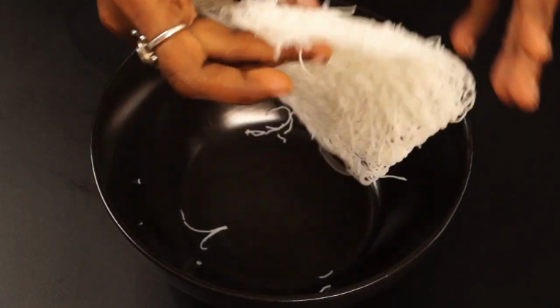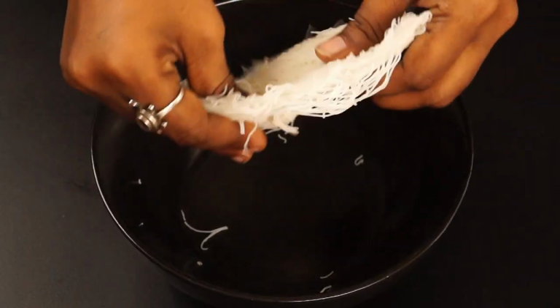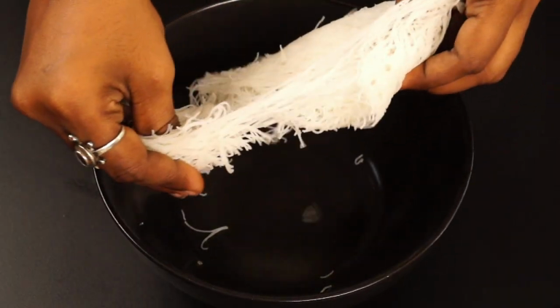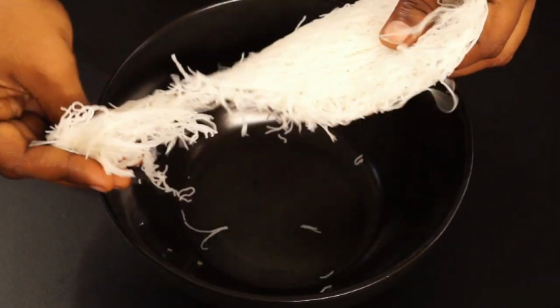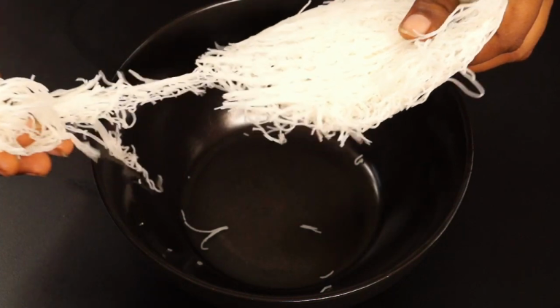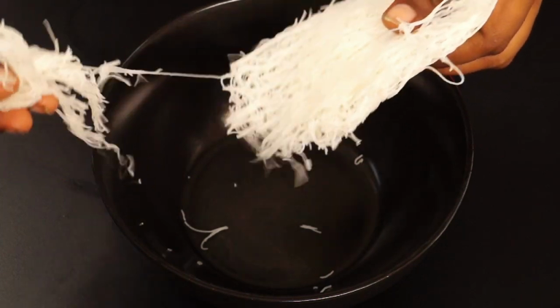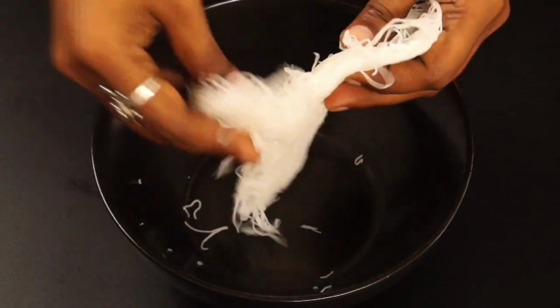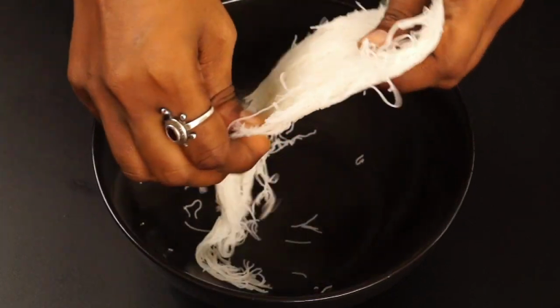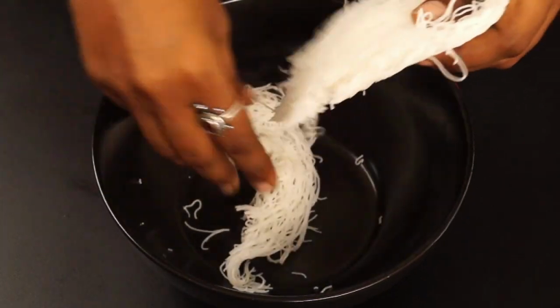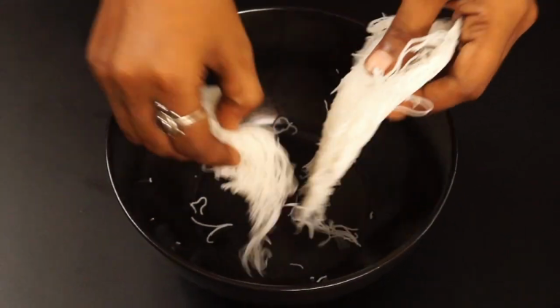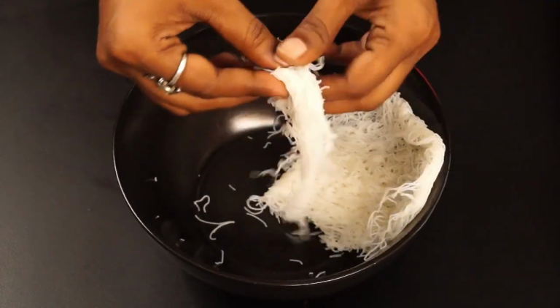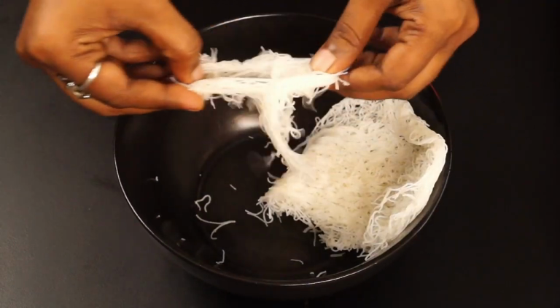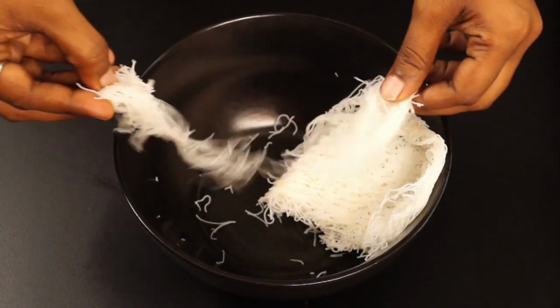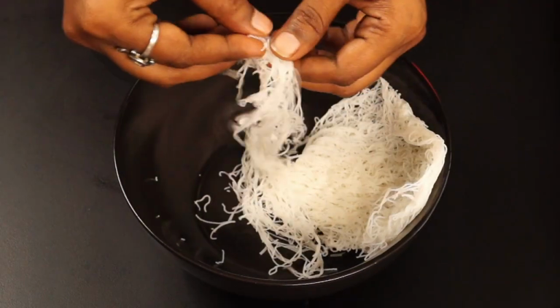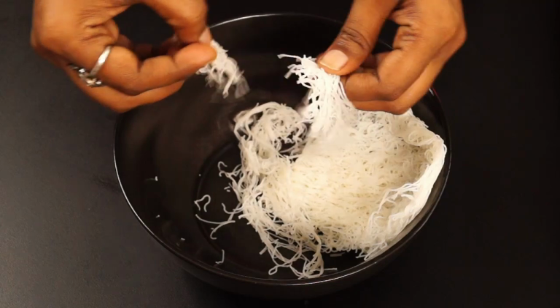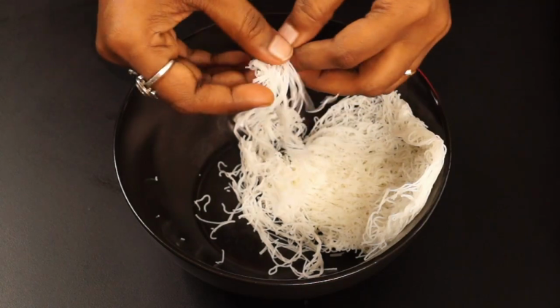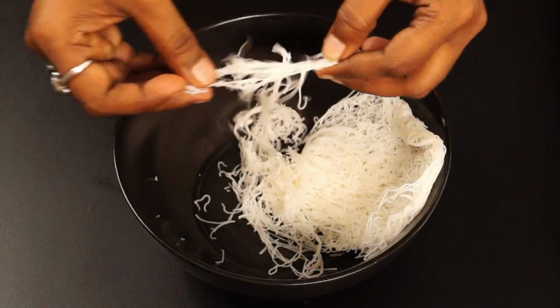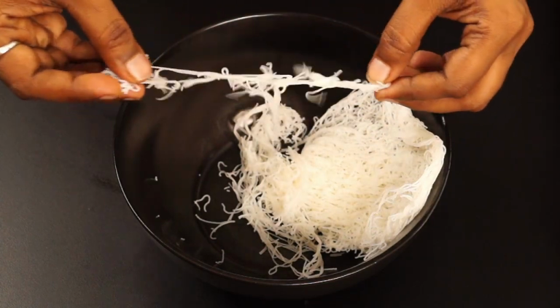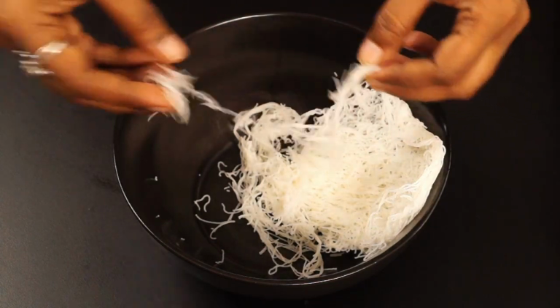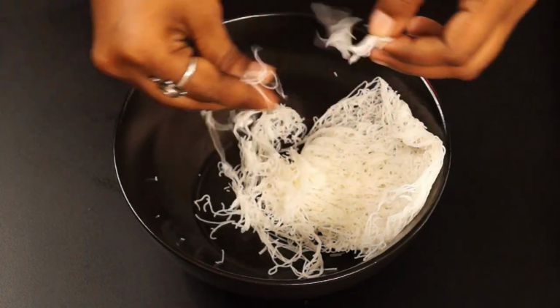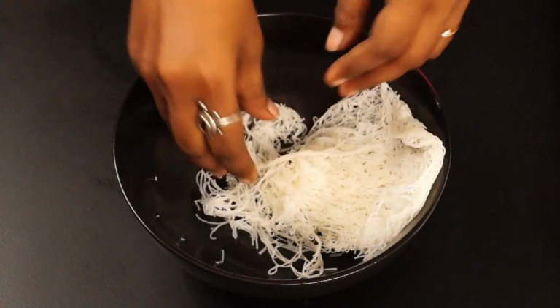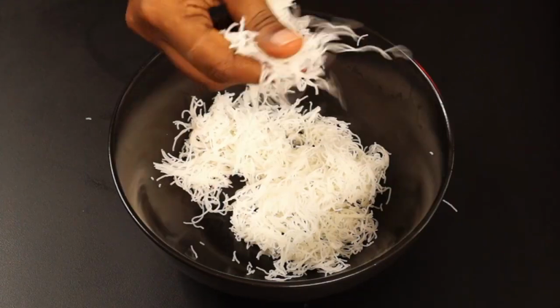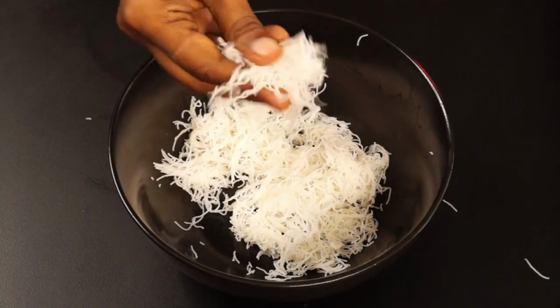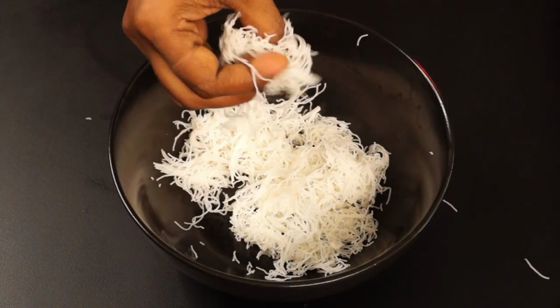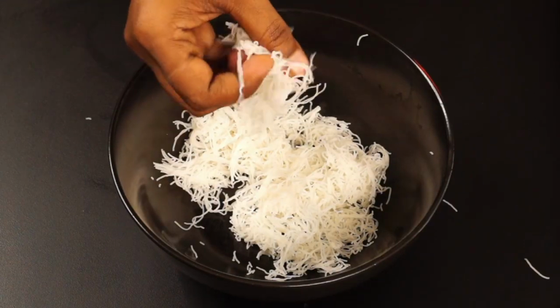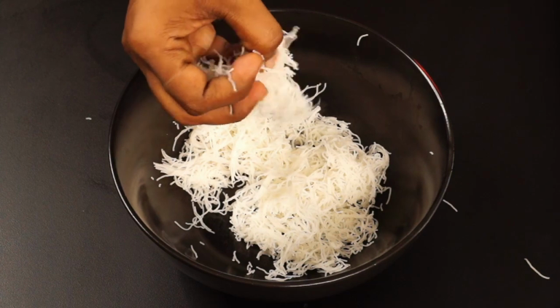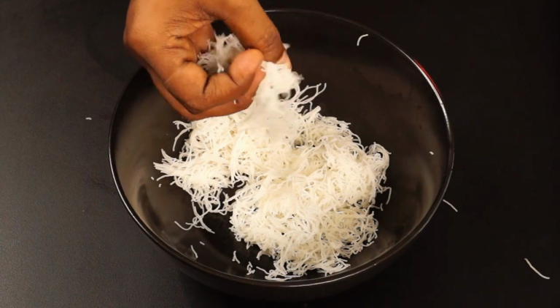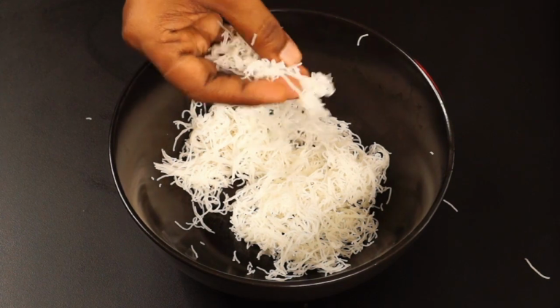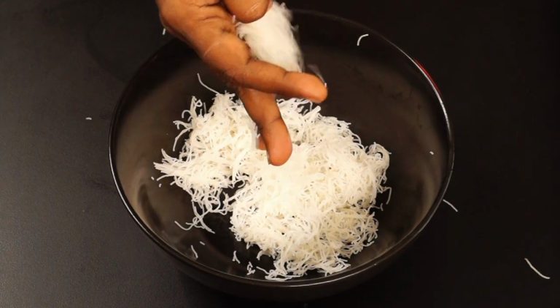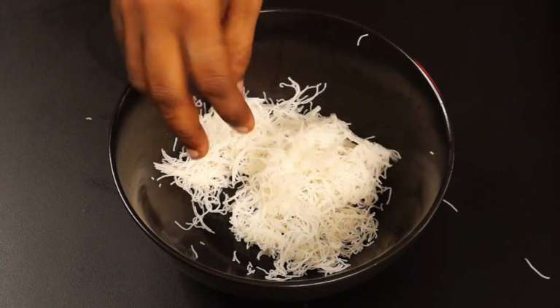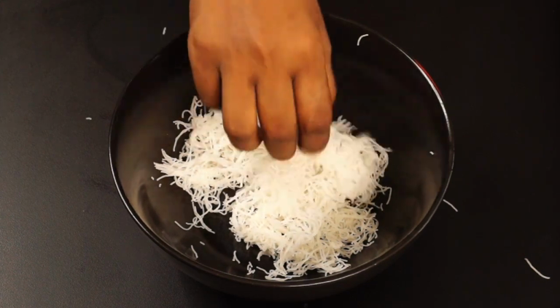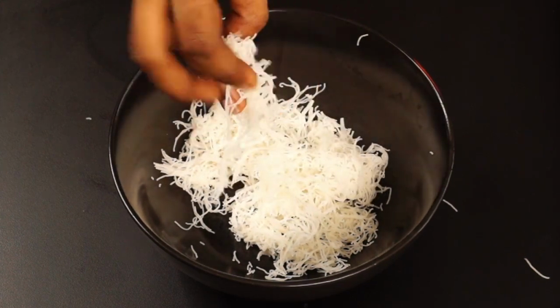Take the idiyappam out nicely. Make sure it's fine and fluffy when you take it out. For best results, we want it fine and loose when we eat it. I'm taking five idiyappams here.